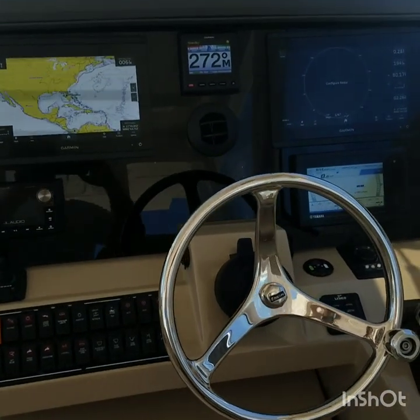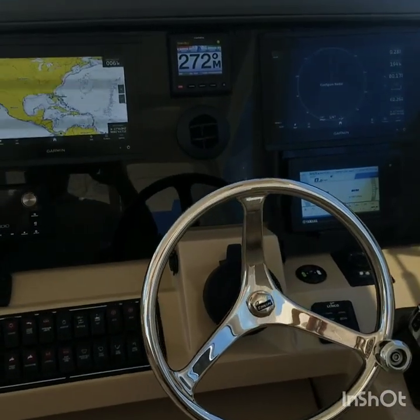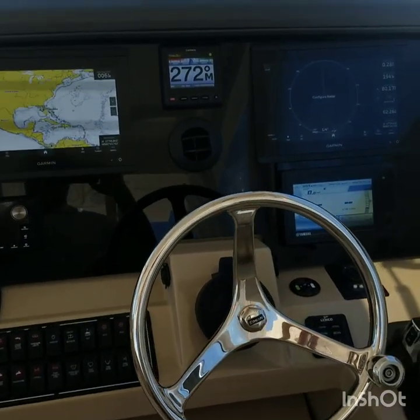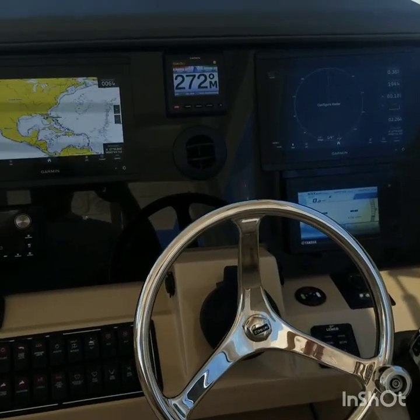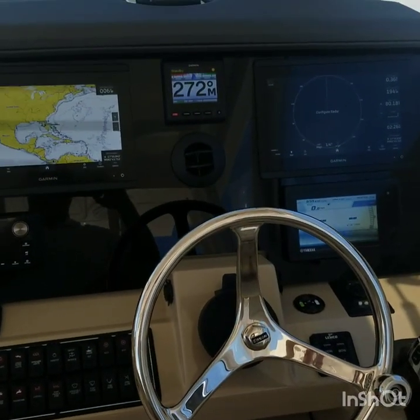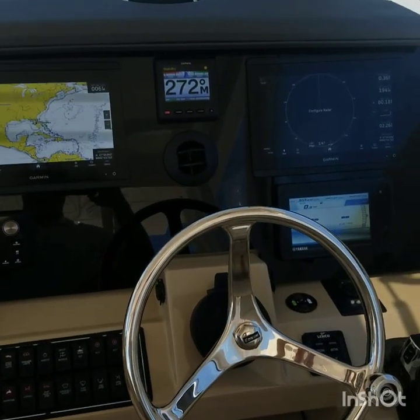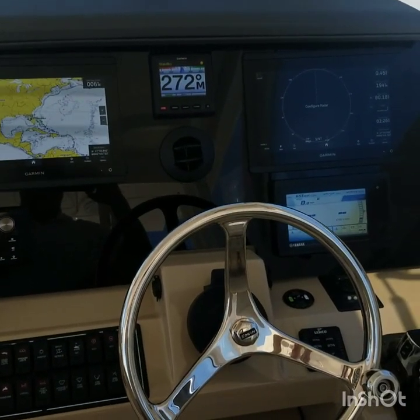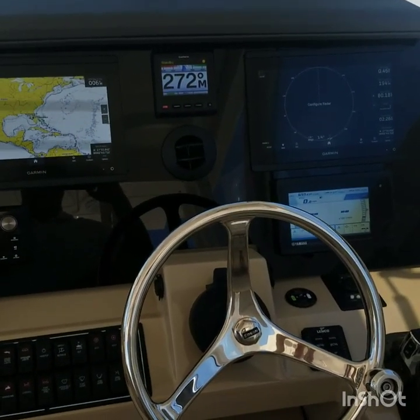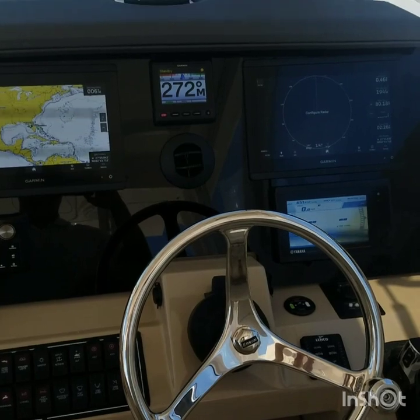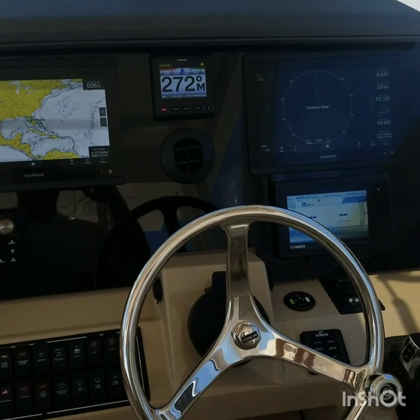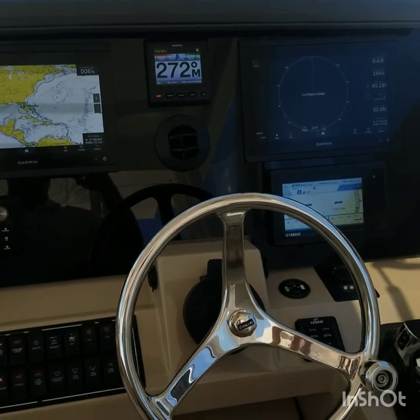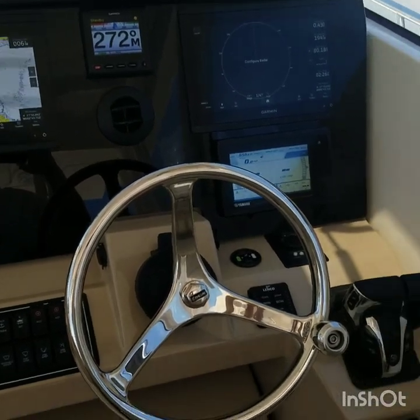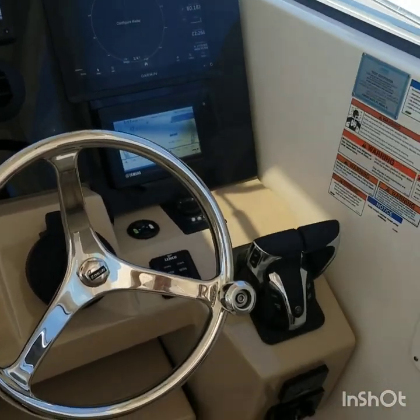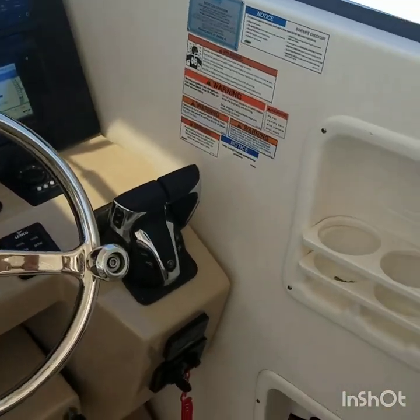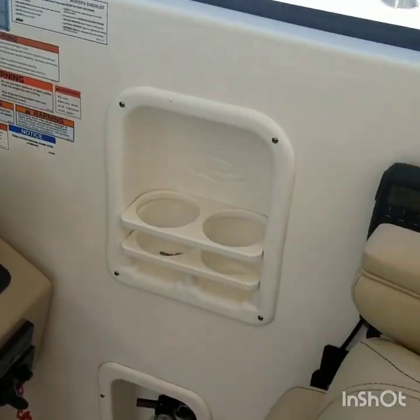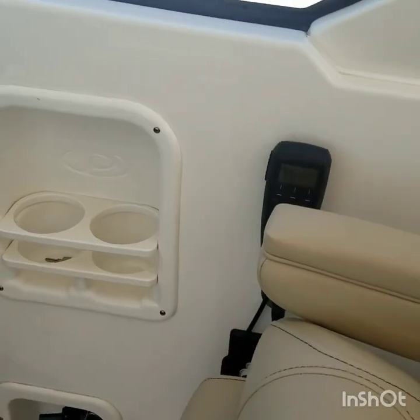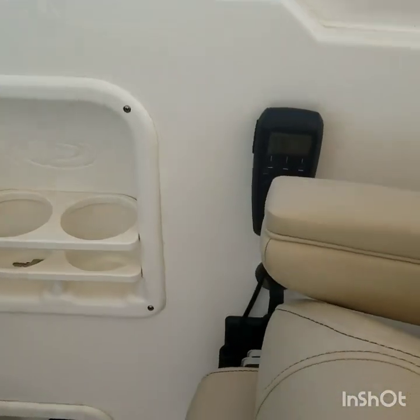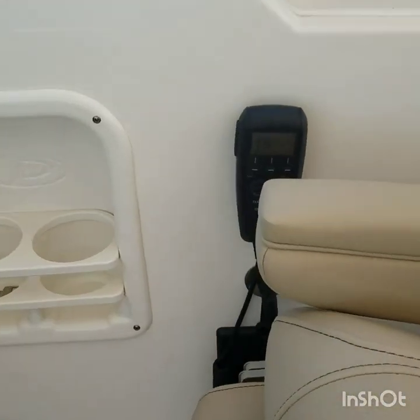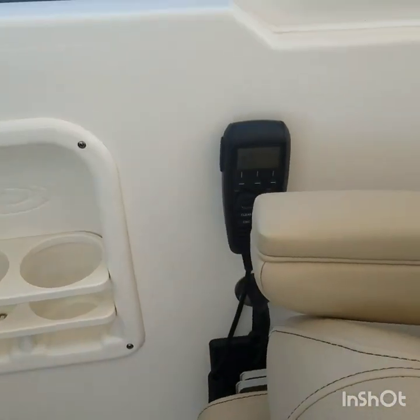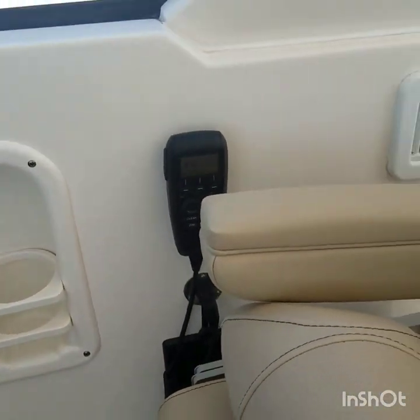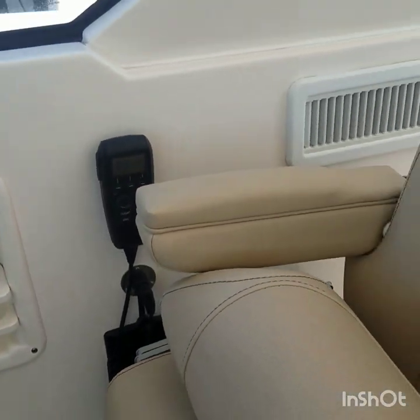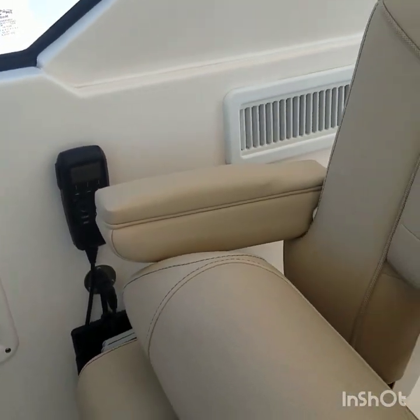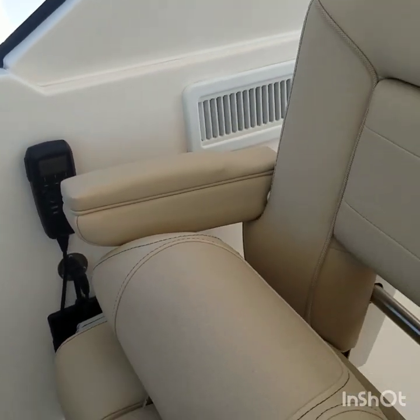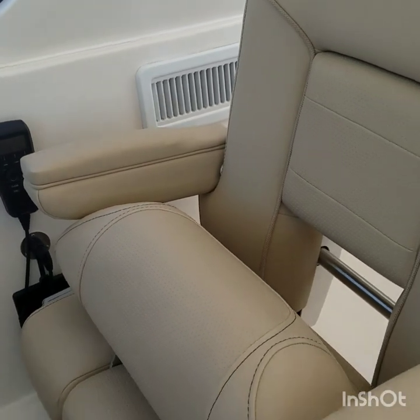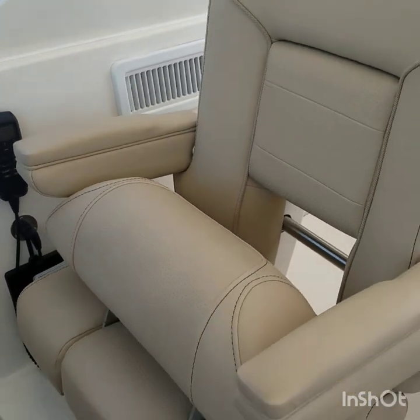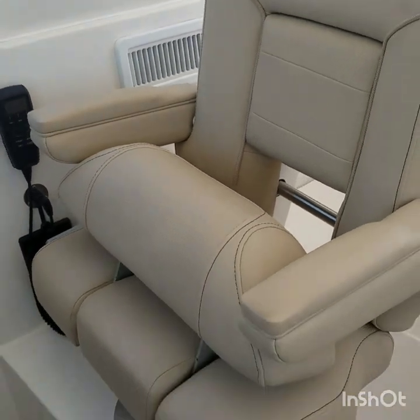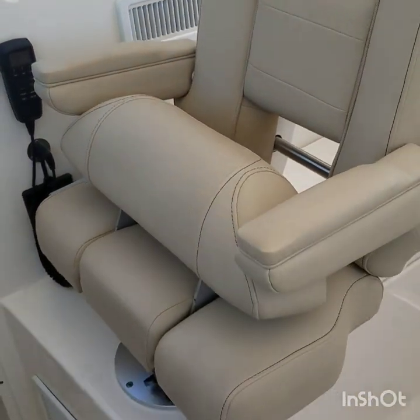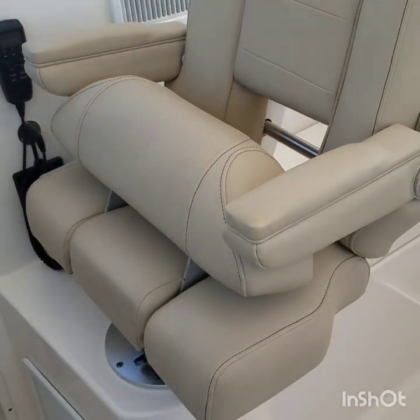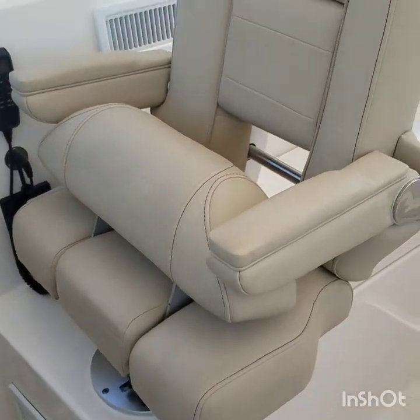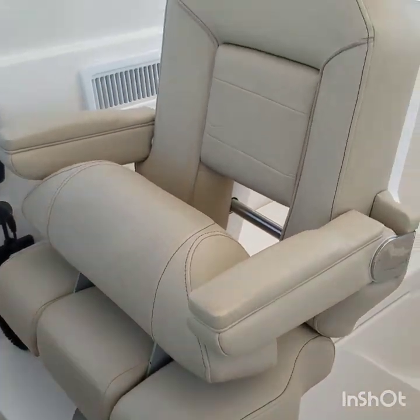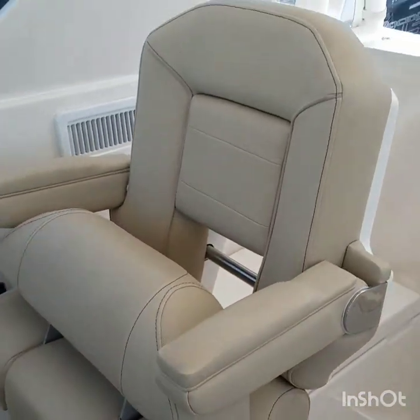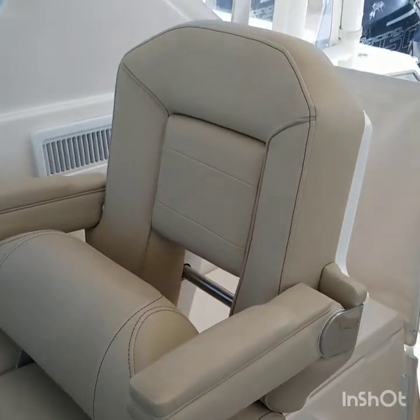Full Garmin electronics, including open array radar, autopilot, and VHF radio. Comfortable helm chair.